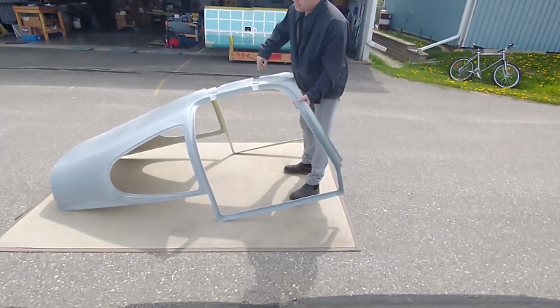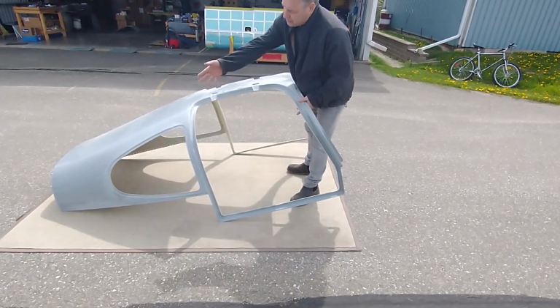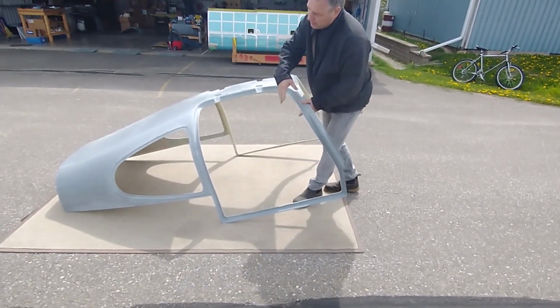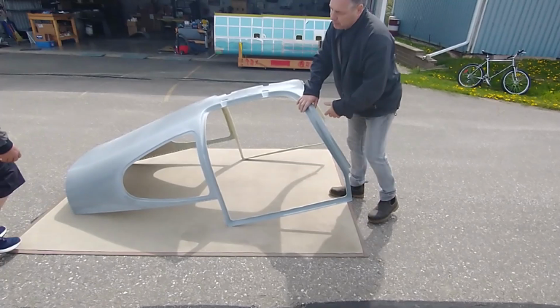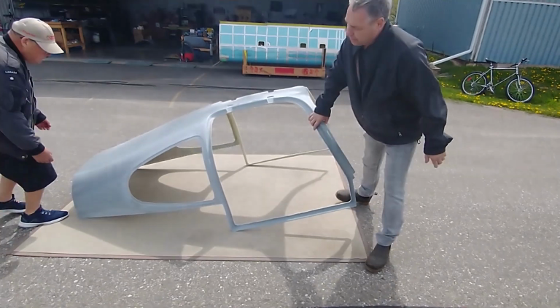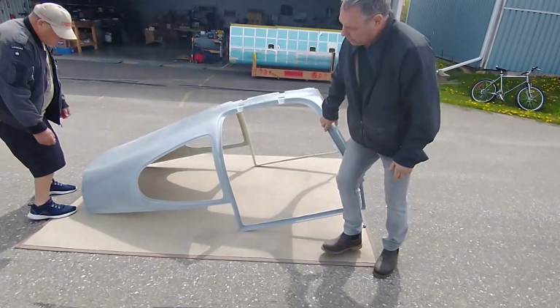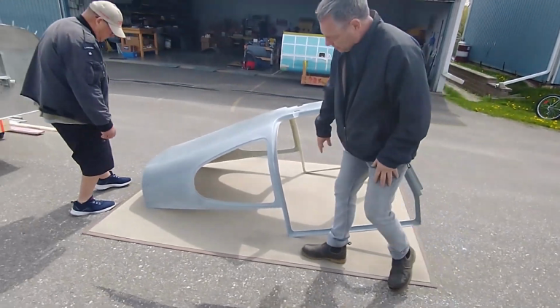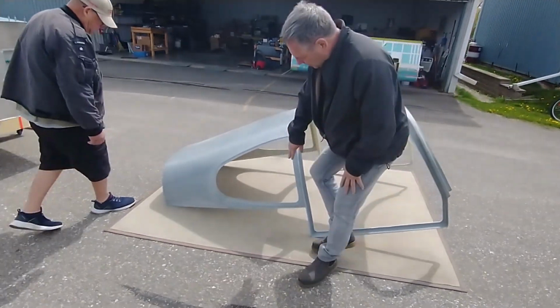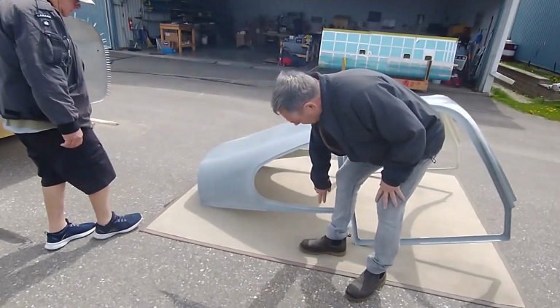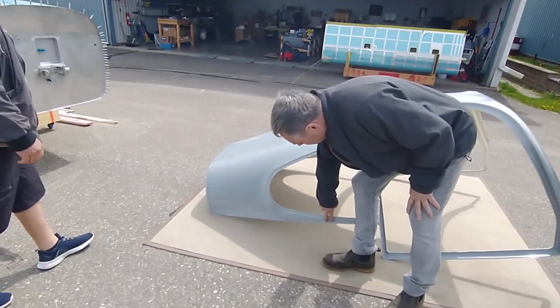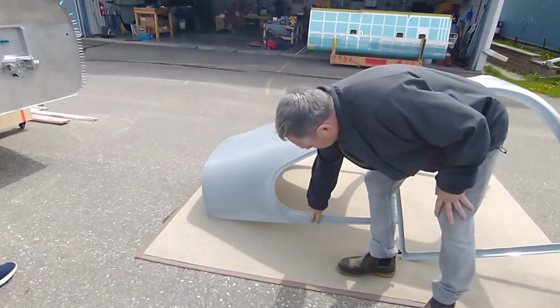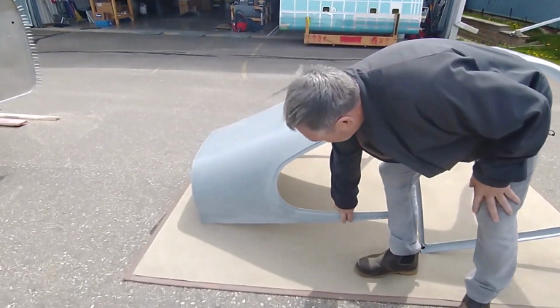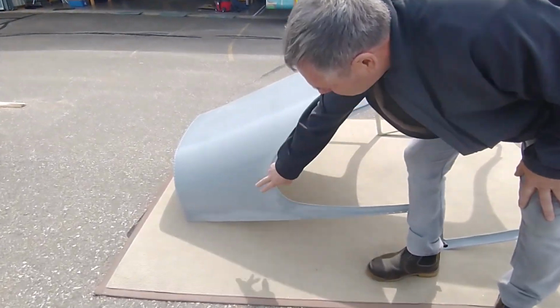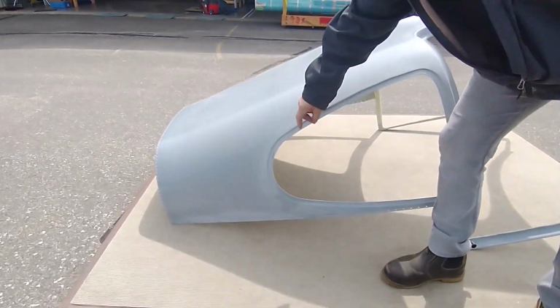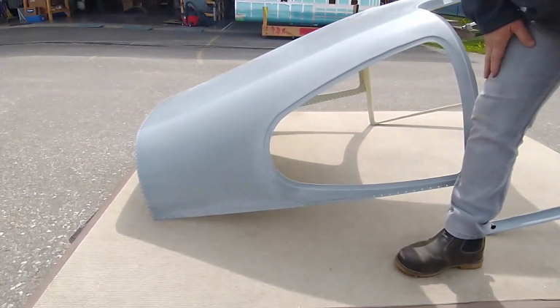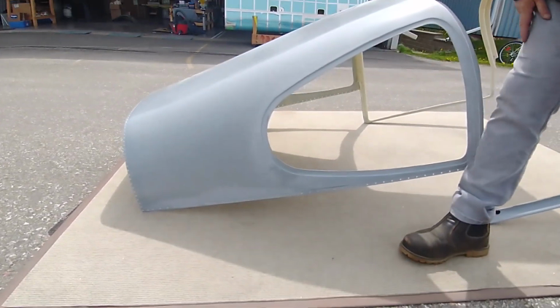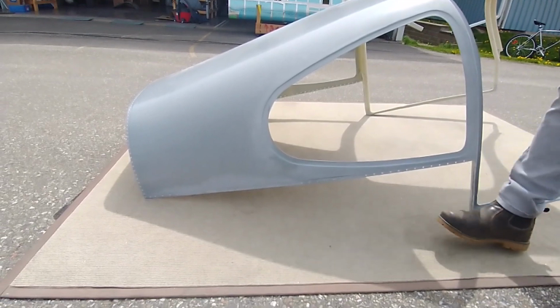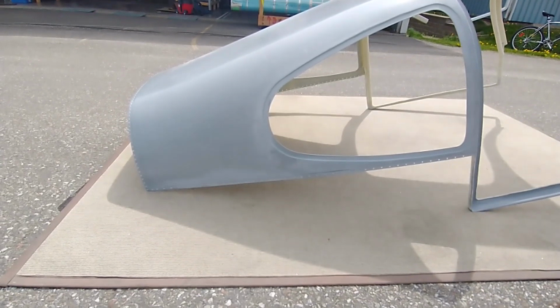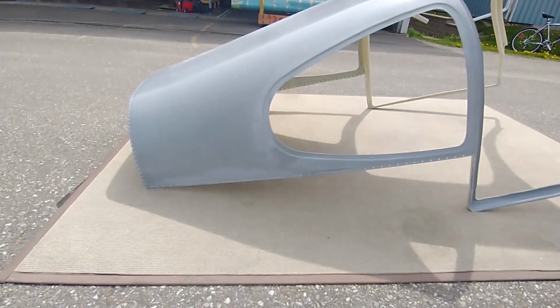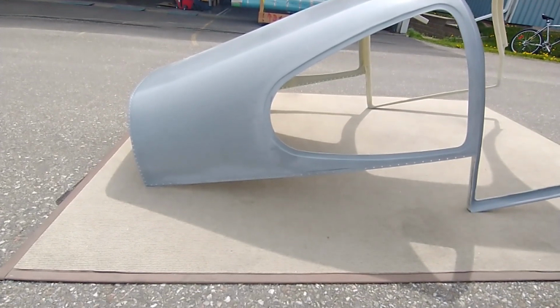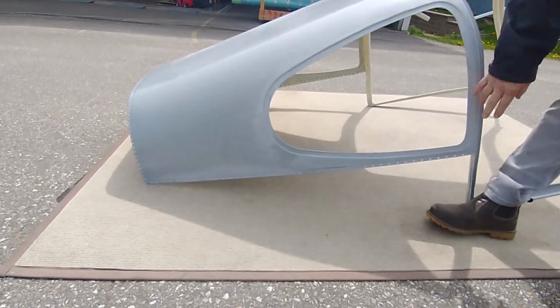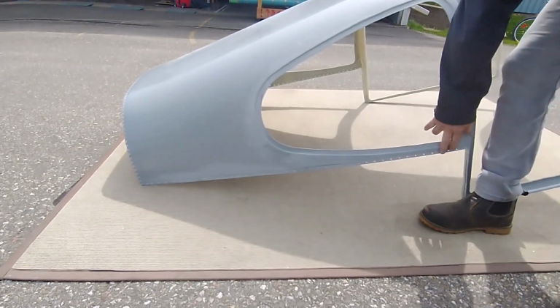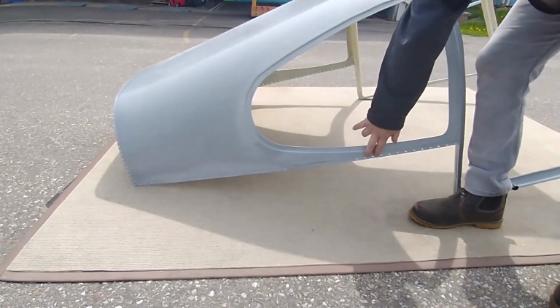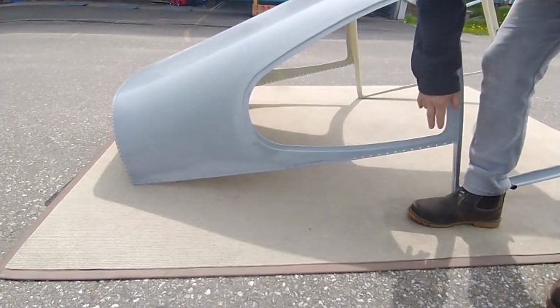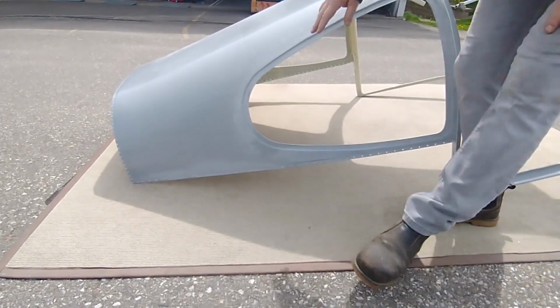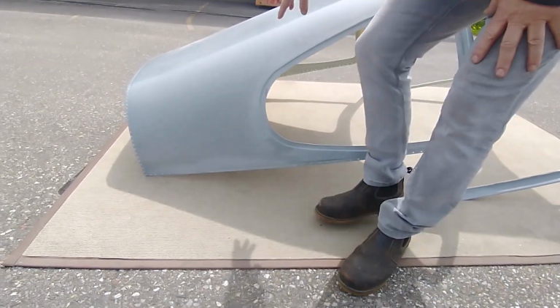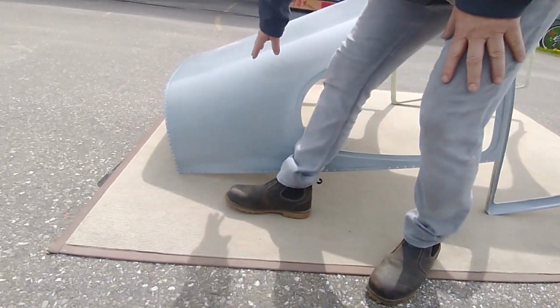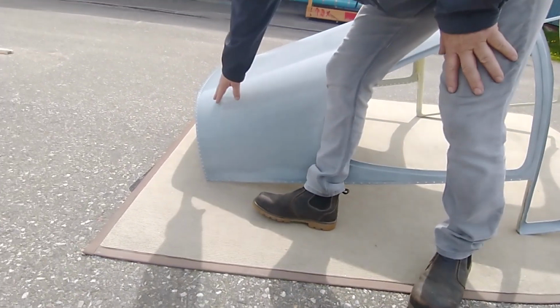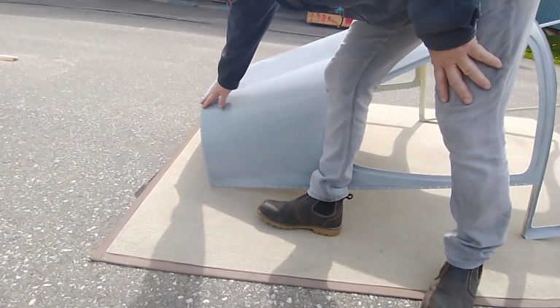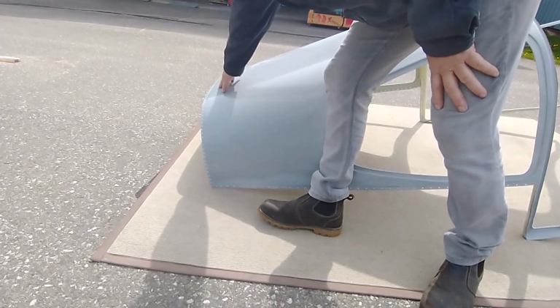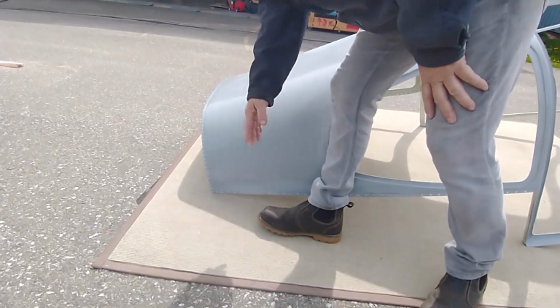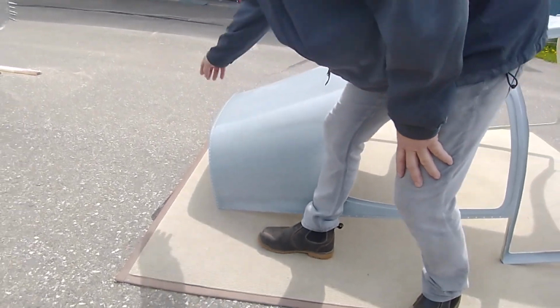We can see on the back where it's been machine countersunk to accept the dimples from the fuselage side skins, as well as the rear deck interface.